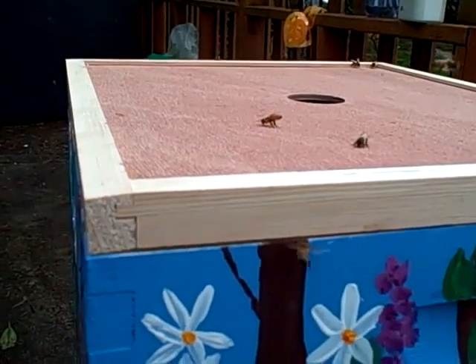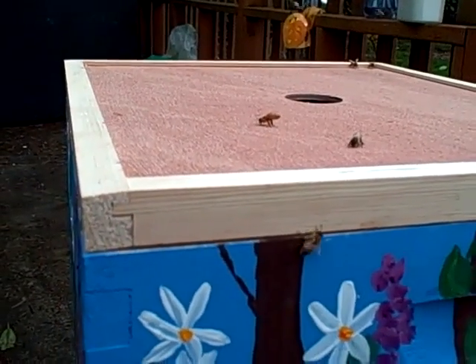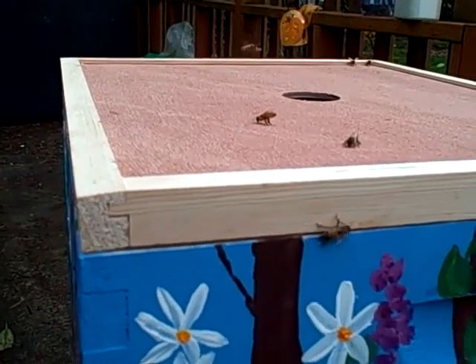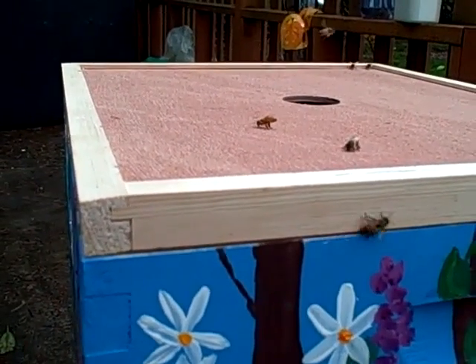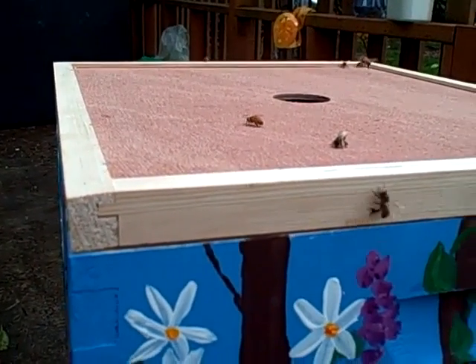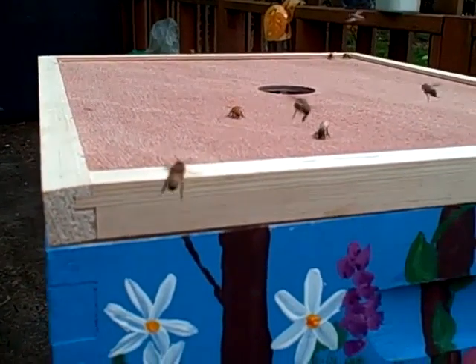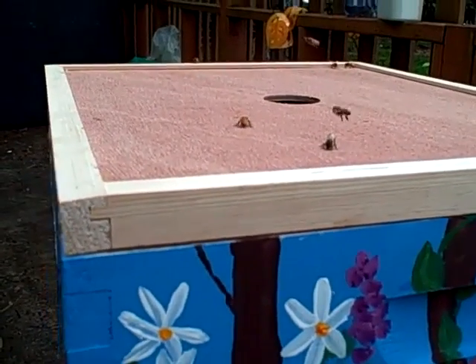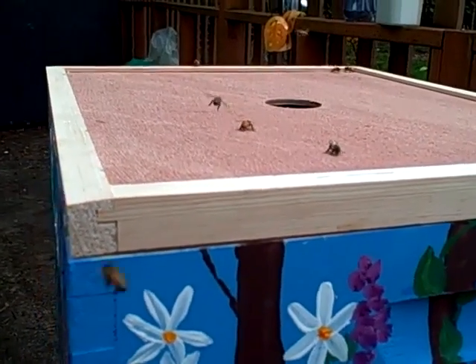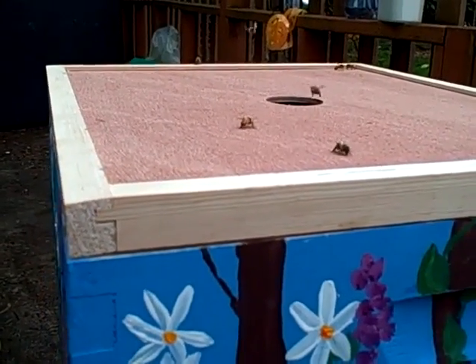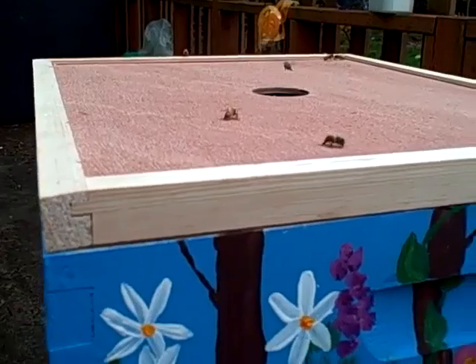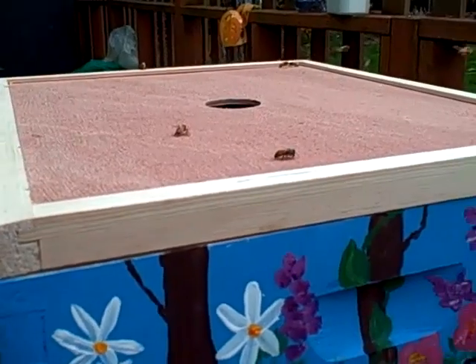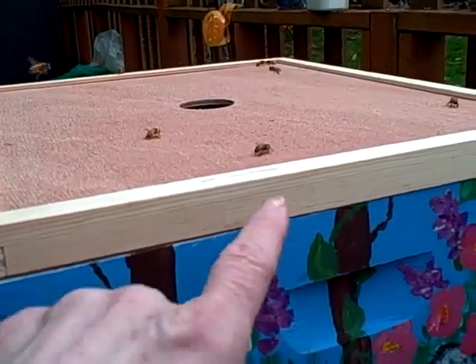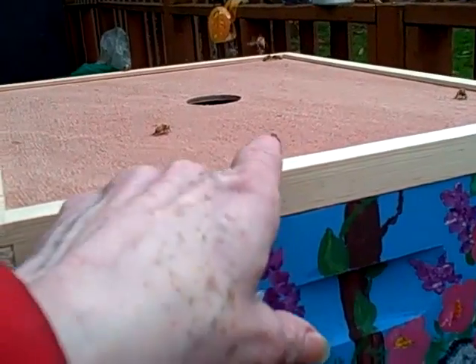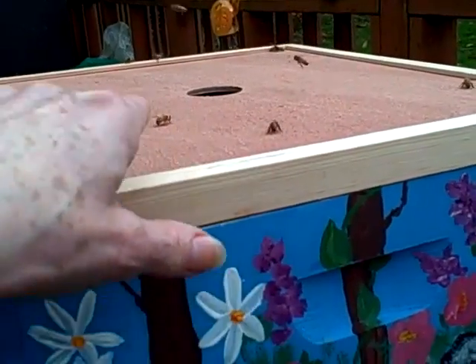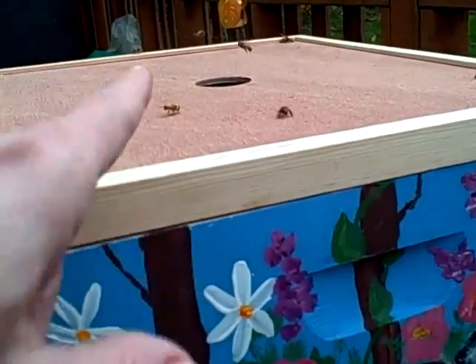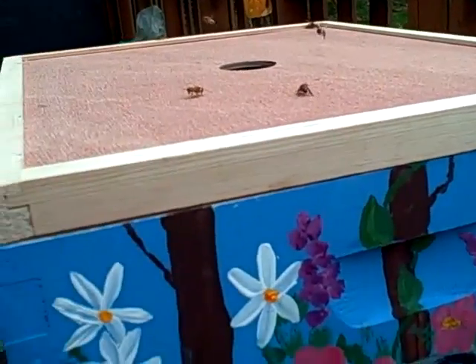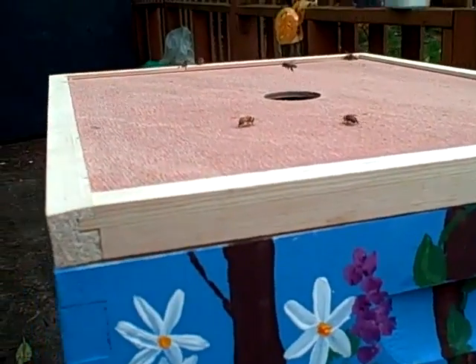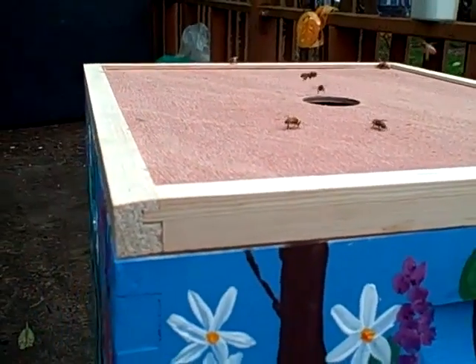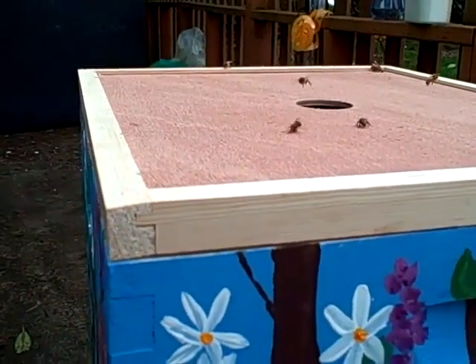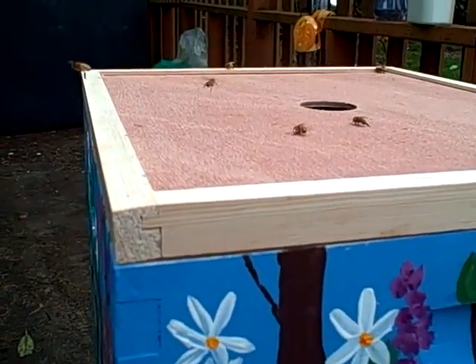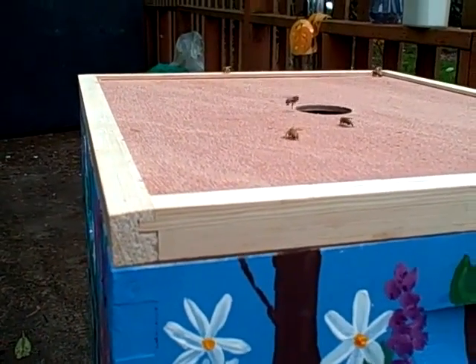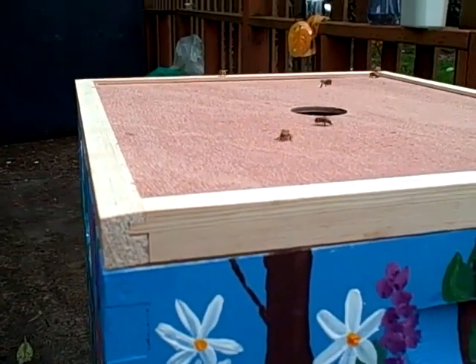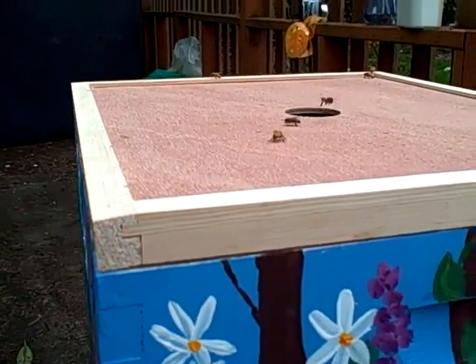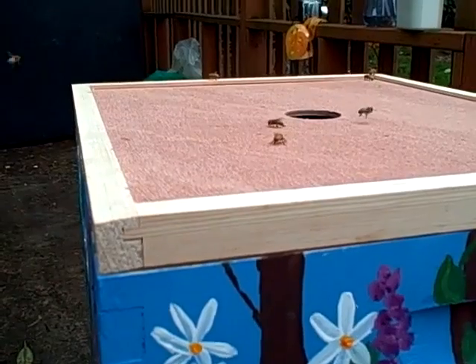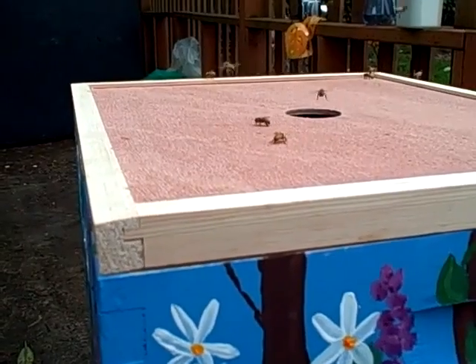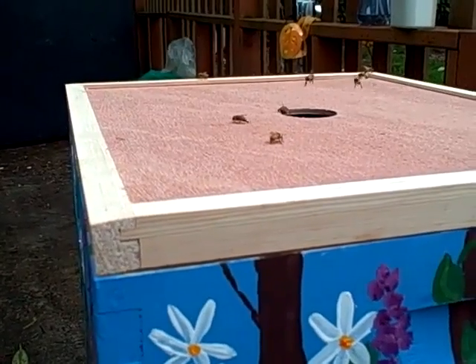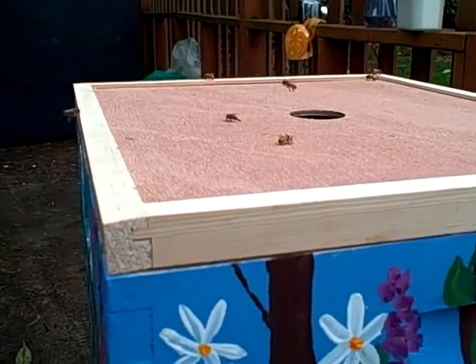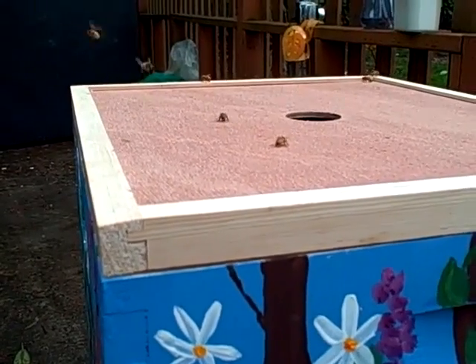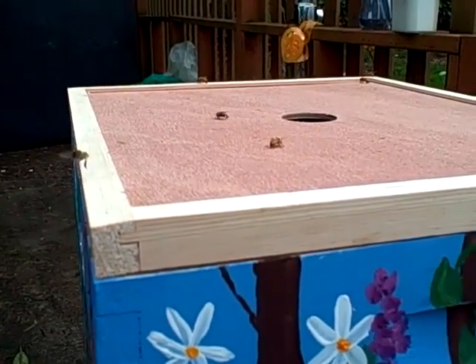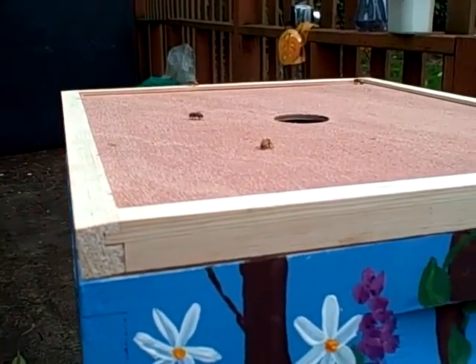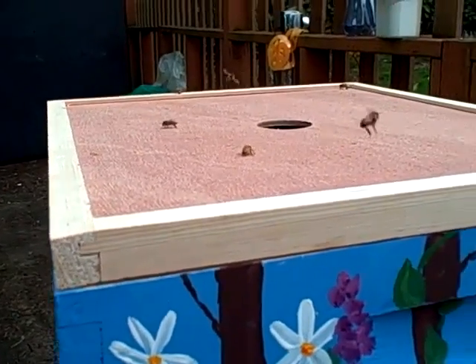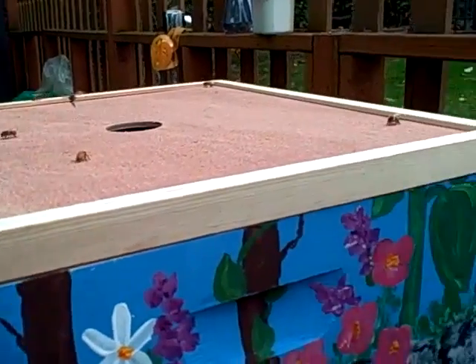She's getting some pheromones out. There are two different bees here — this one has a different face than that one does. Yeah, some are darker and shorter. Look at them sending out the pheromones, going 'here we are, here we are.'